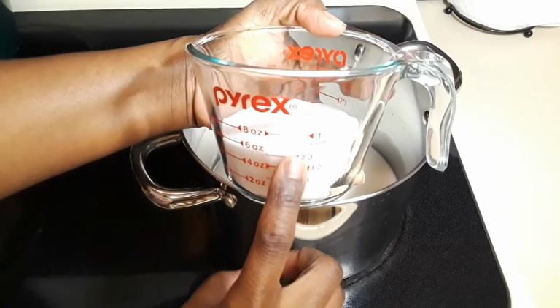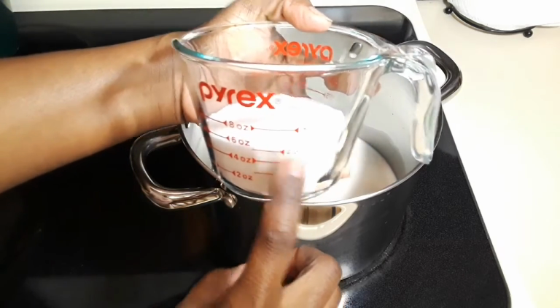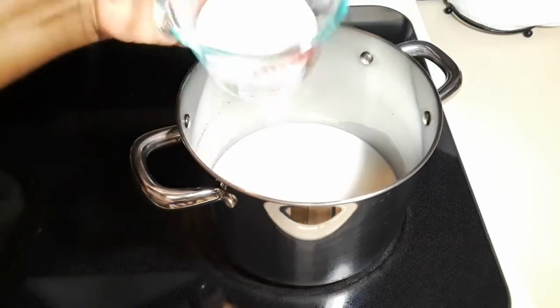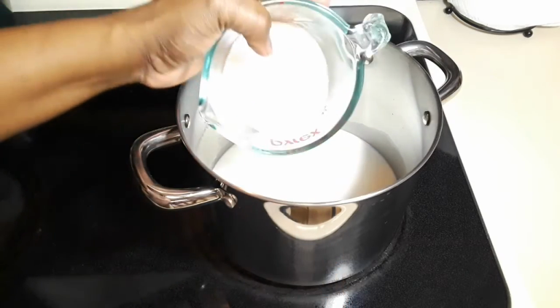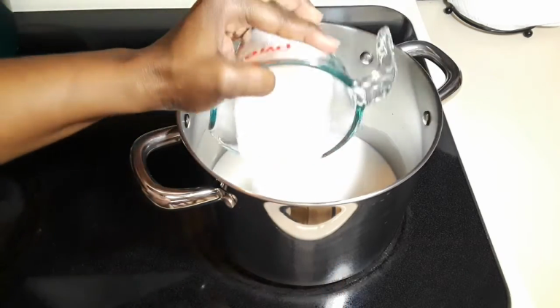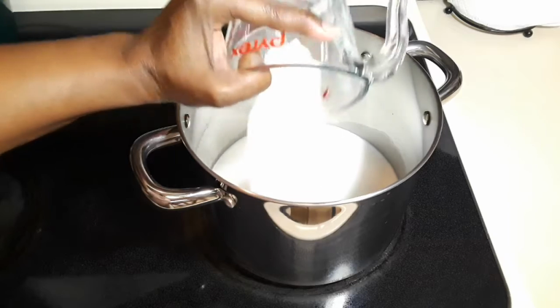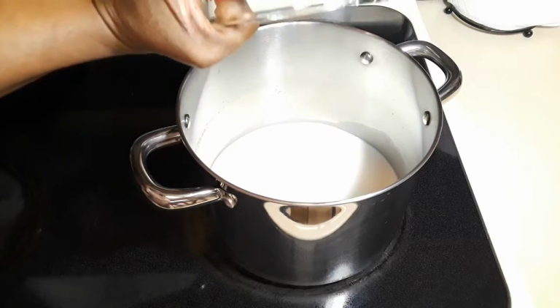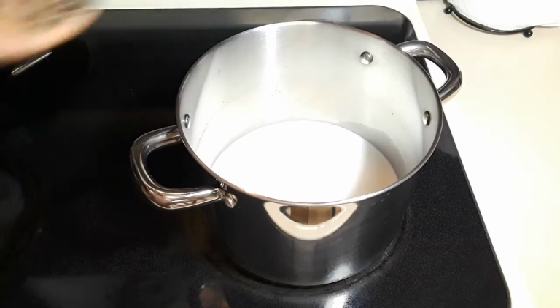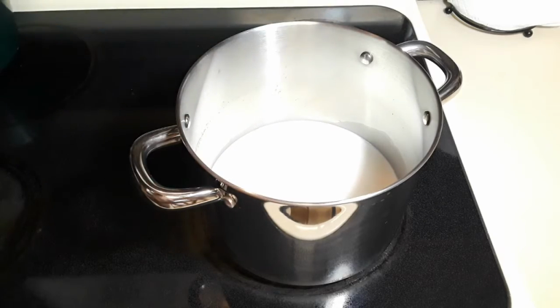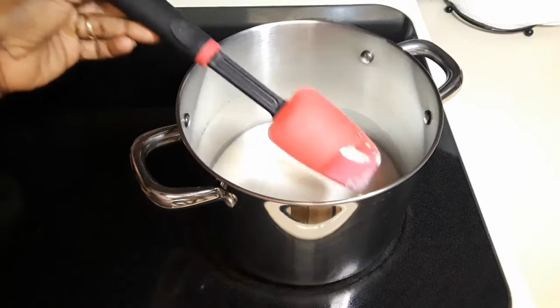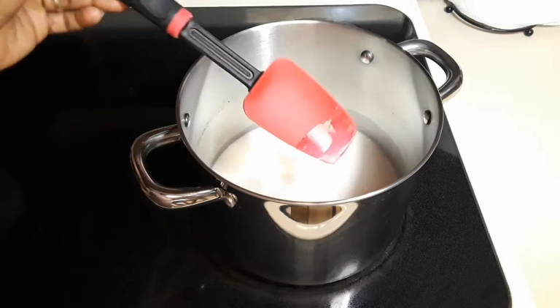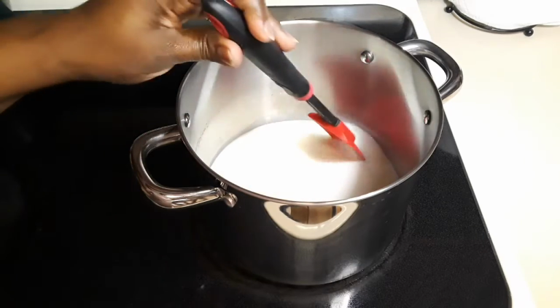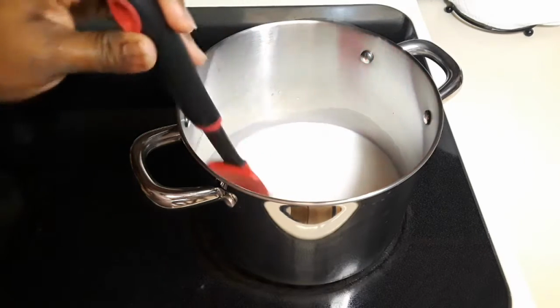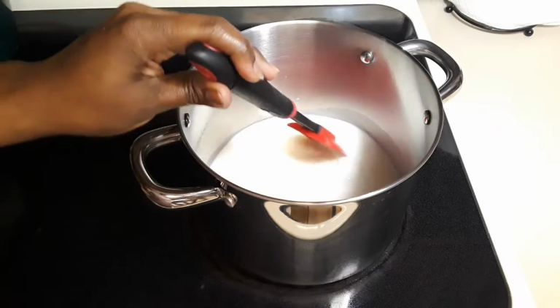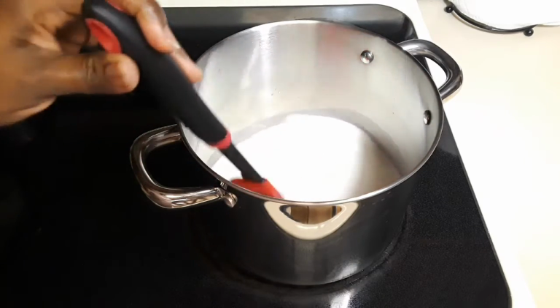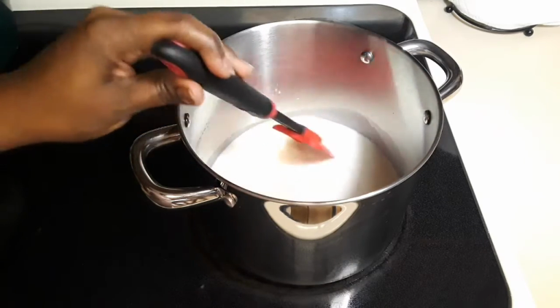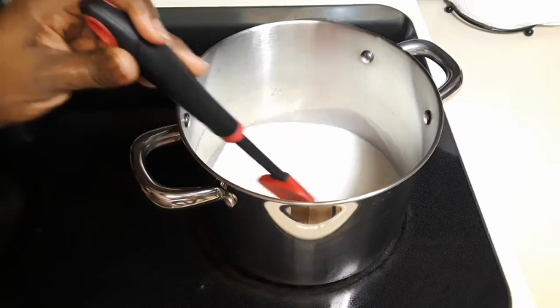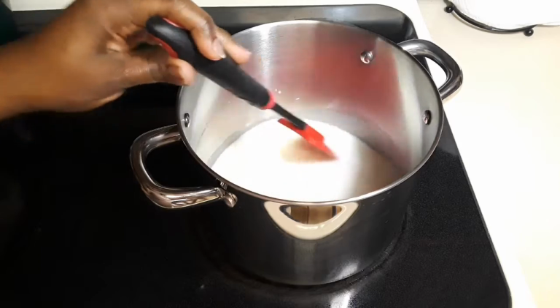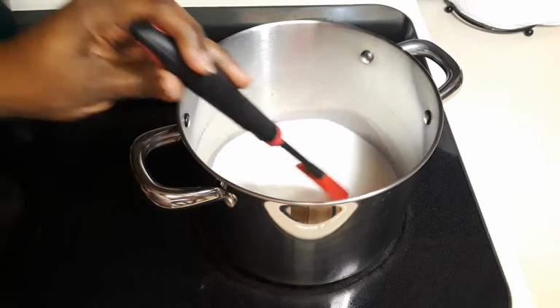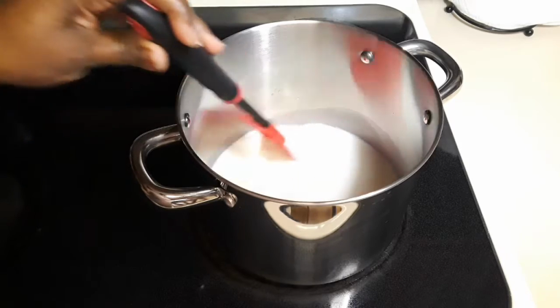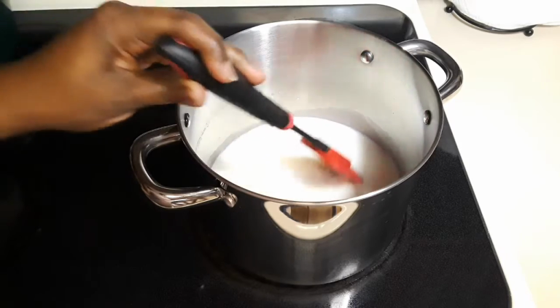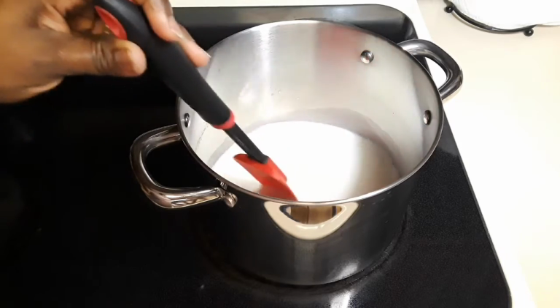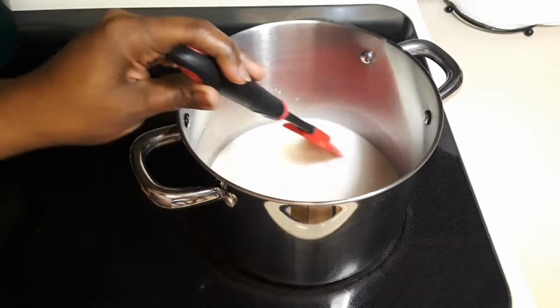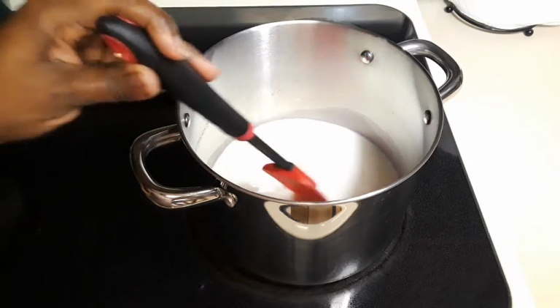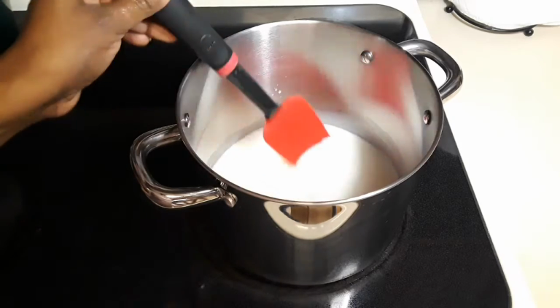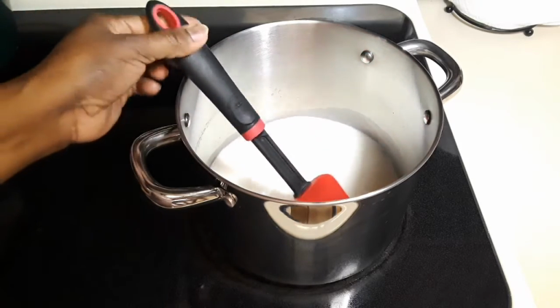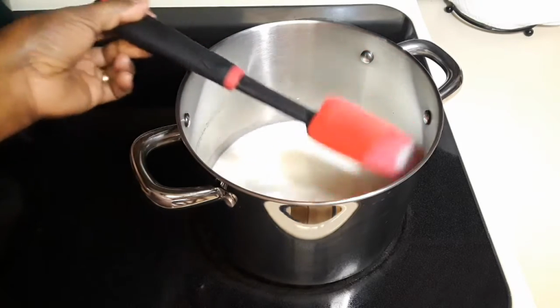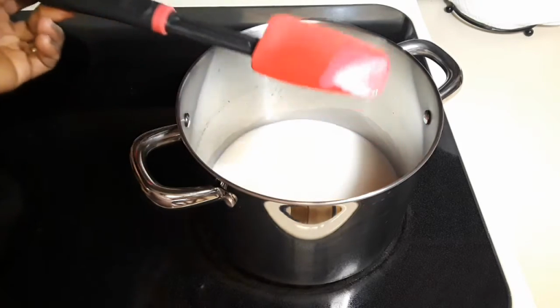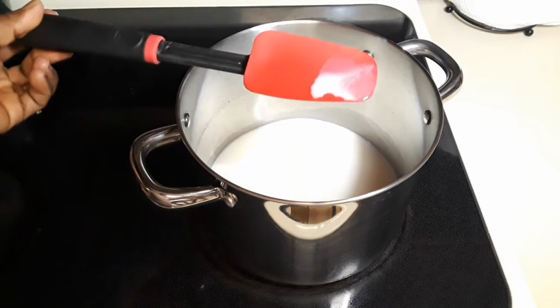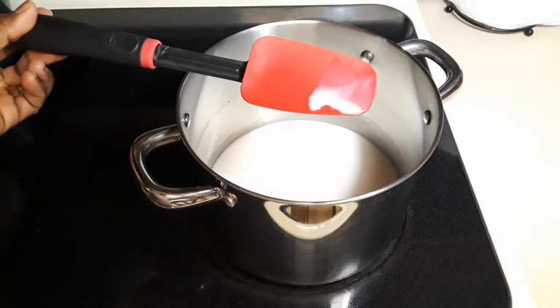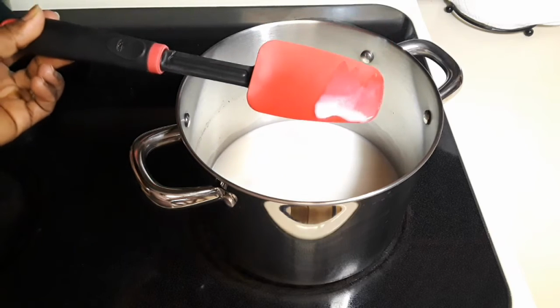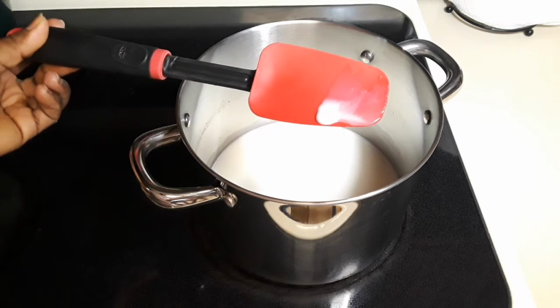Add the sugar to the milk and stir until it's all dissolved. I'm saying hello to everyone — if today is your first time, you are warmly welcome. Please make sure you subscribe and share the video with your friends.